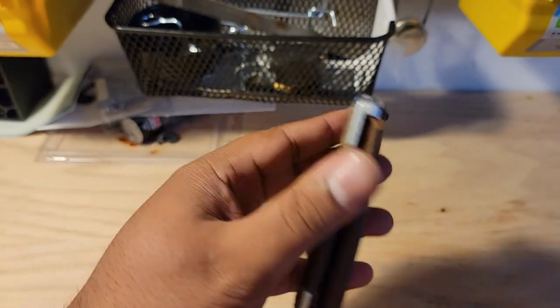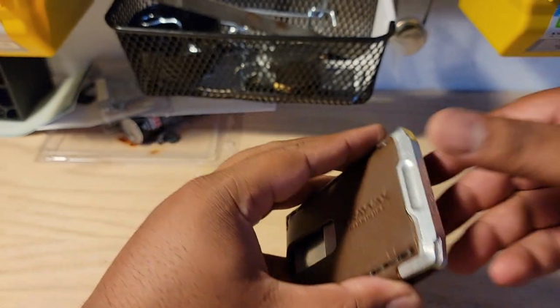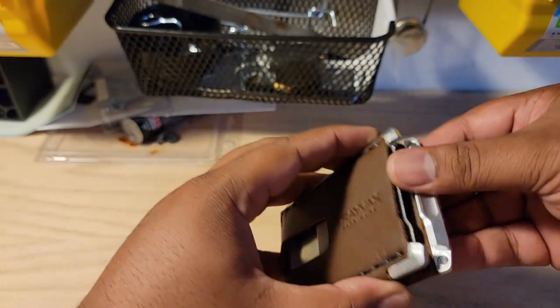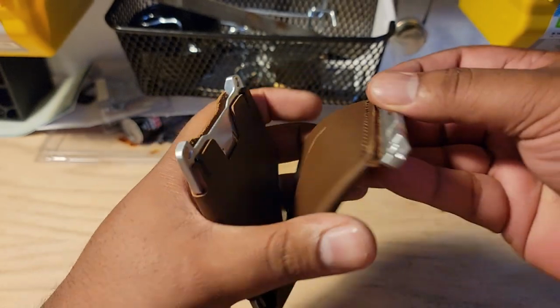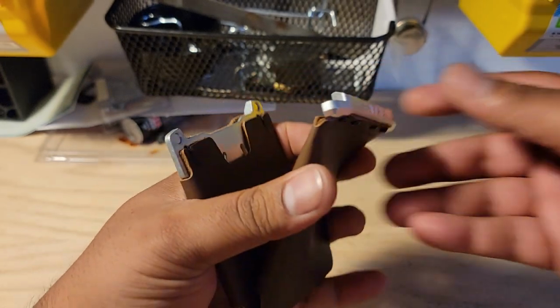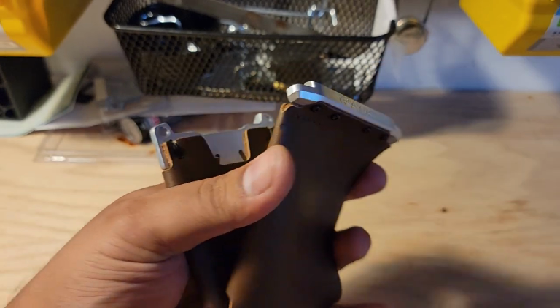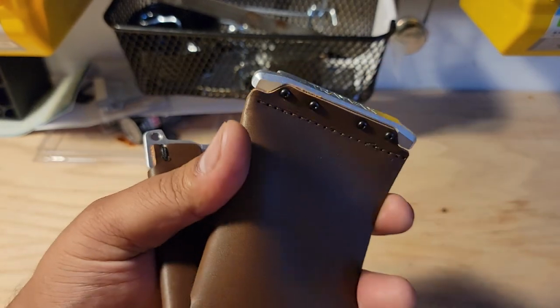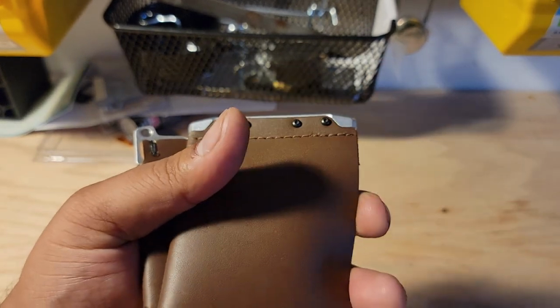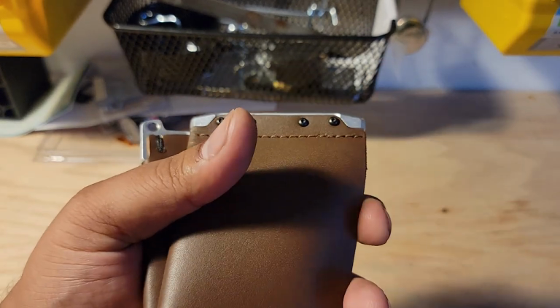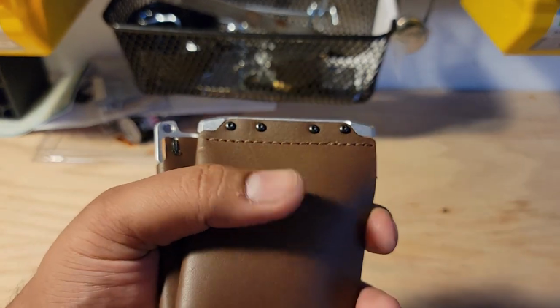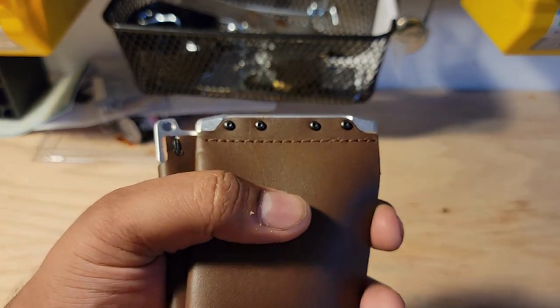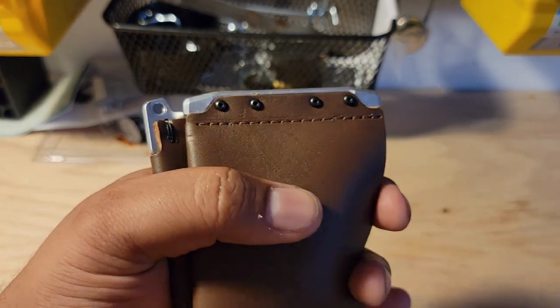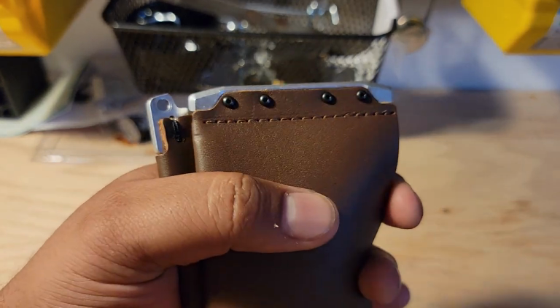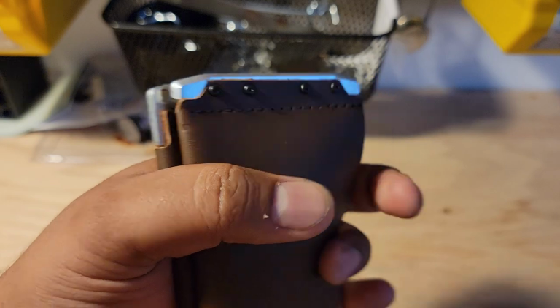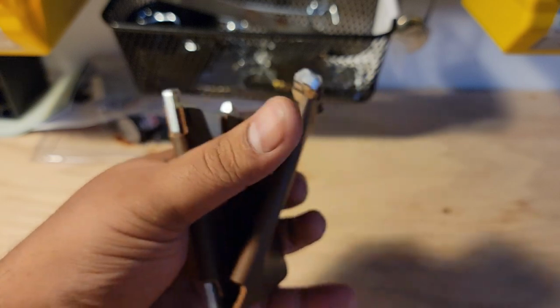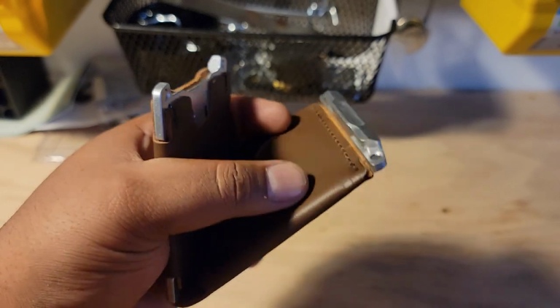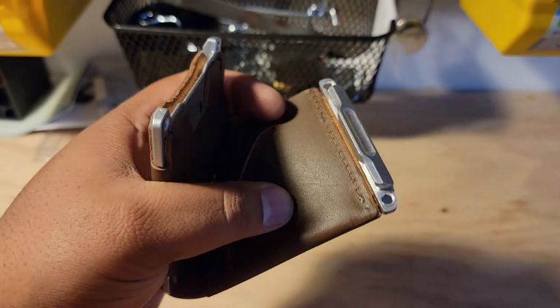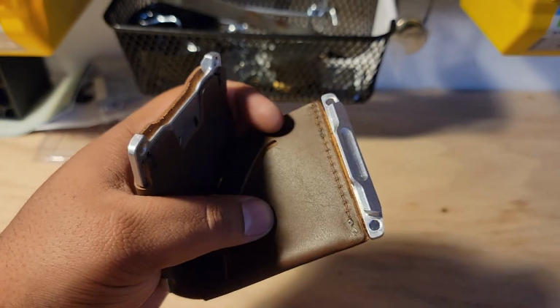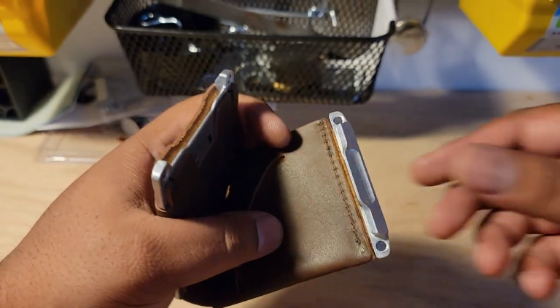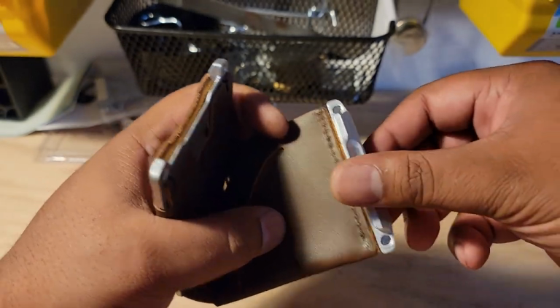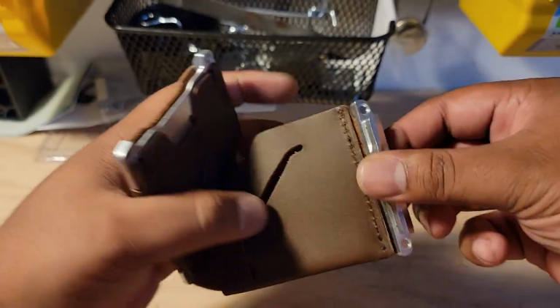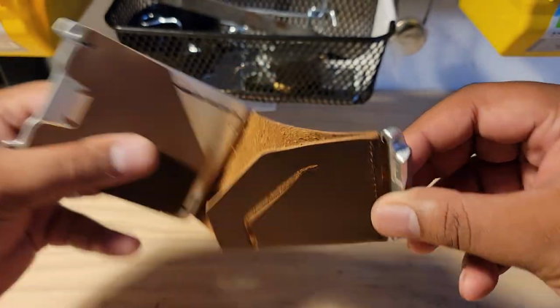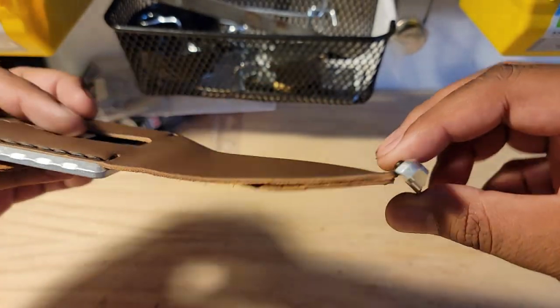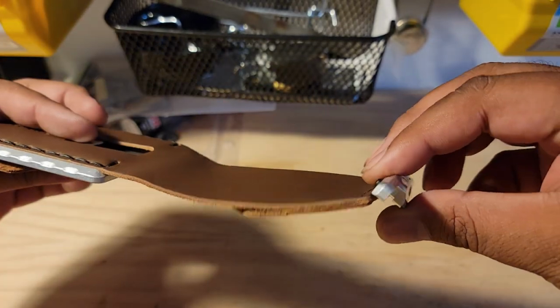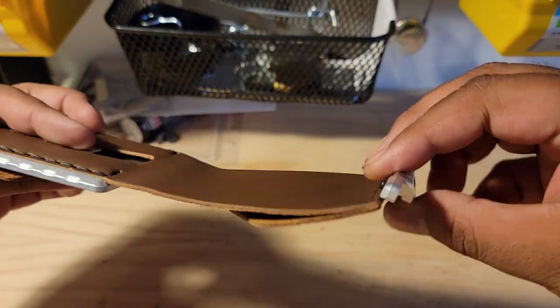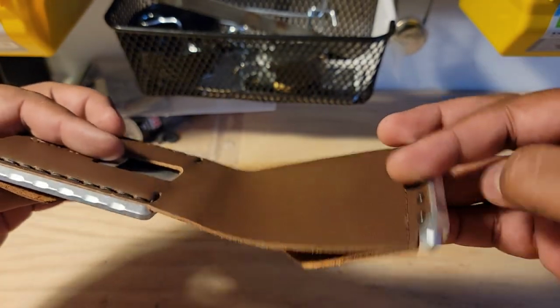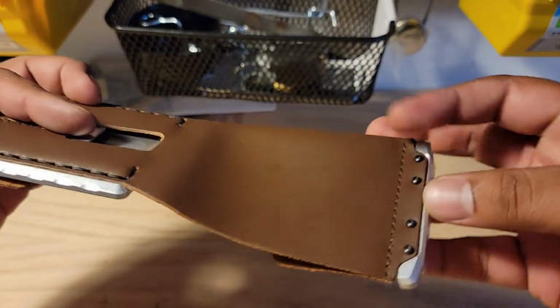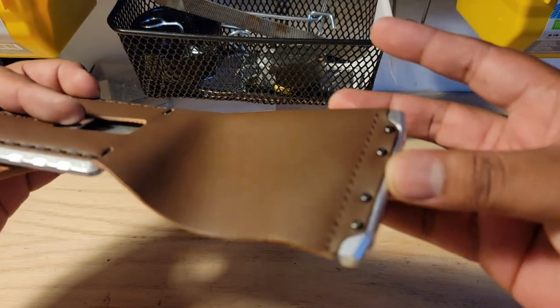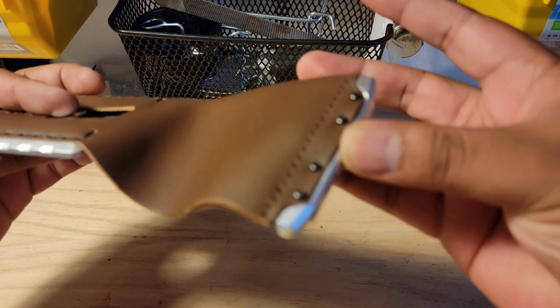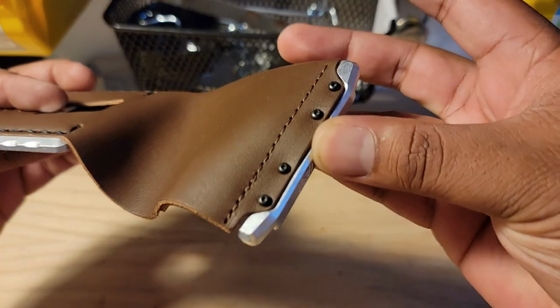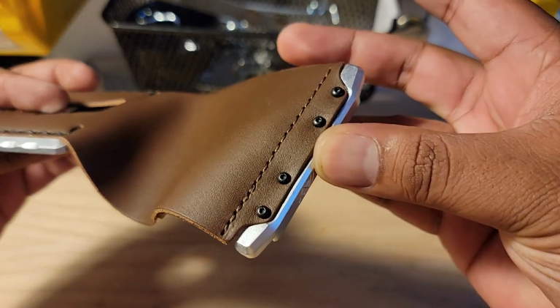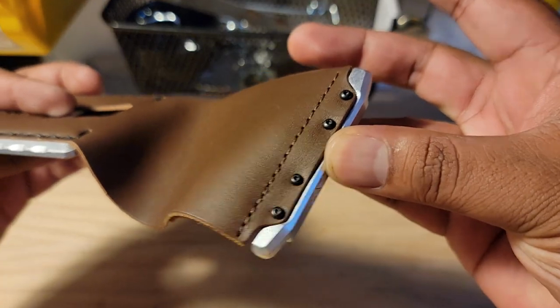And then that magnet clasp attached to the back is attached by four screws. So this is the only piece of metal on the back, and it's just screwed right into that leather.